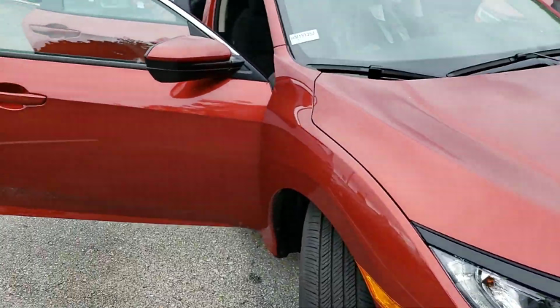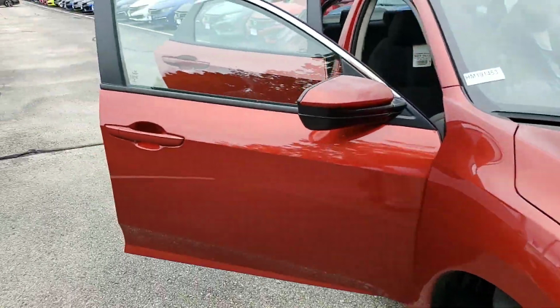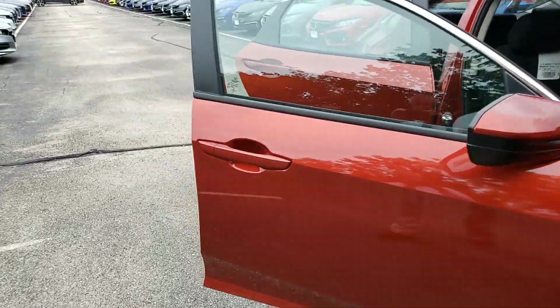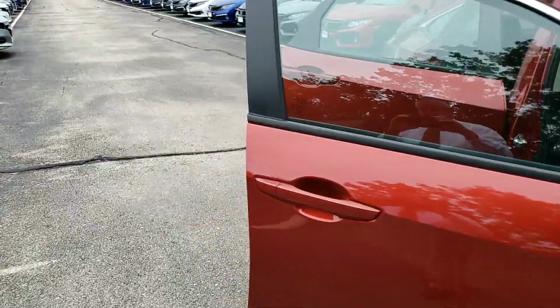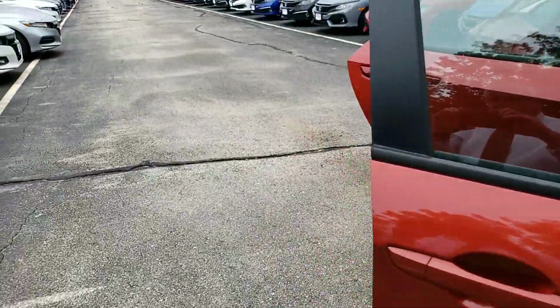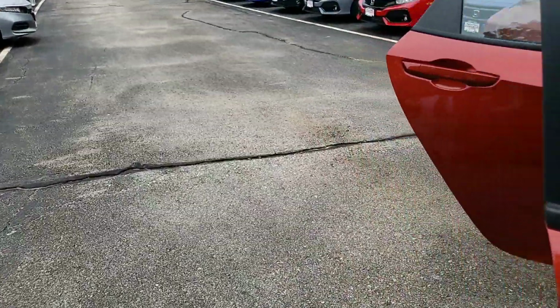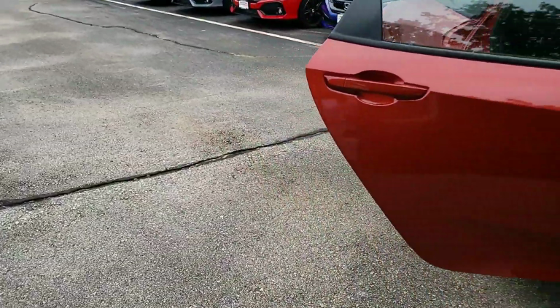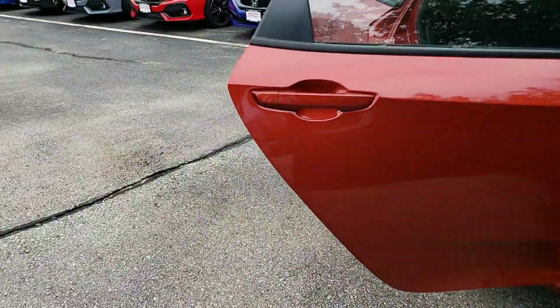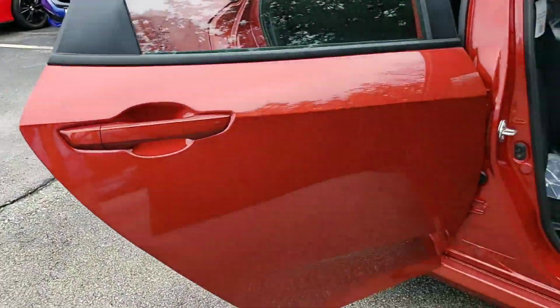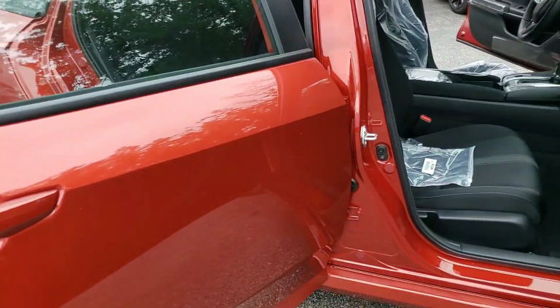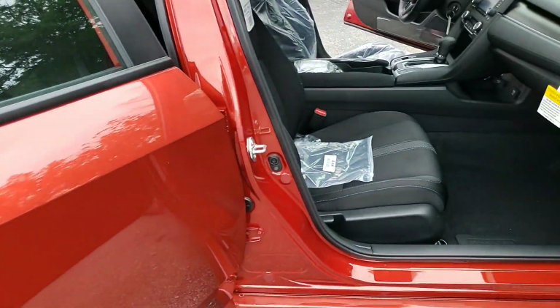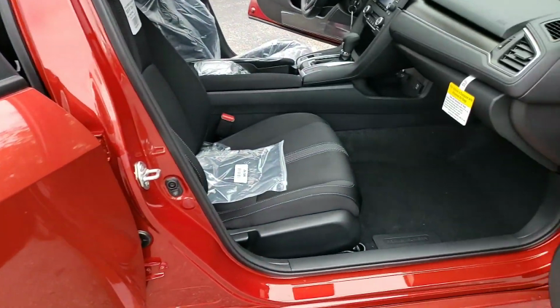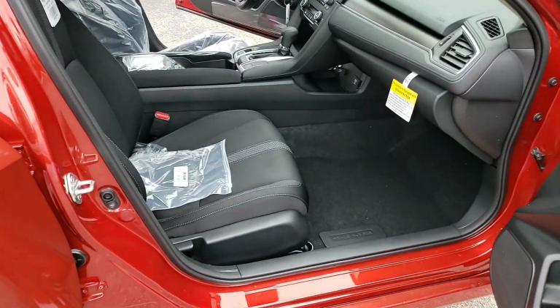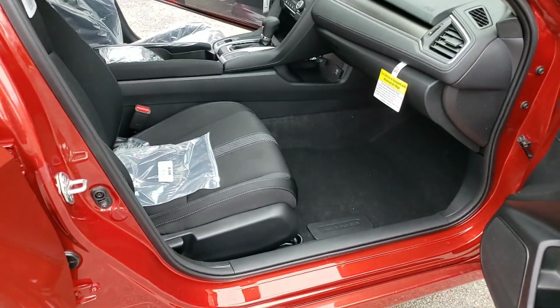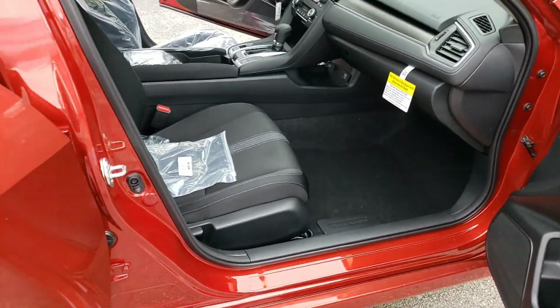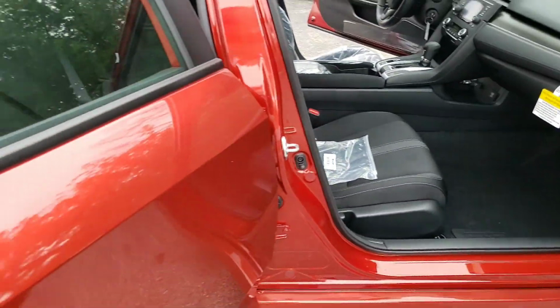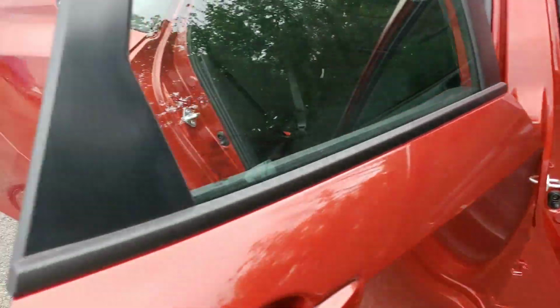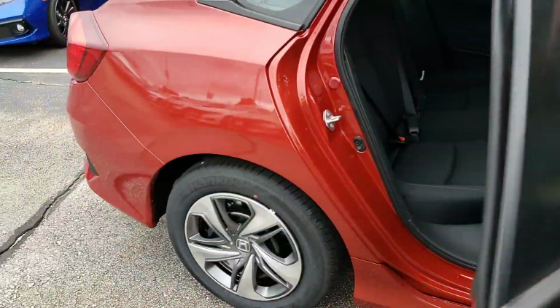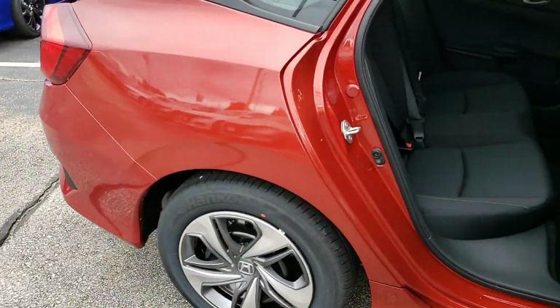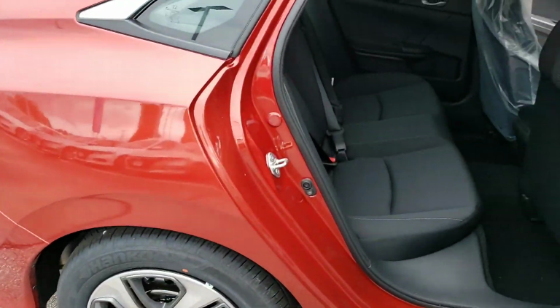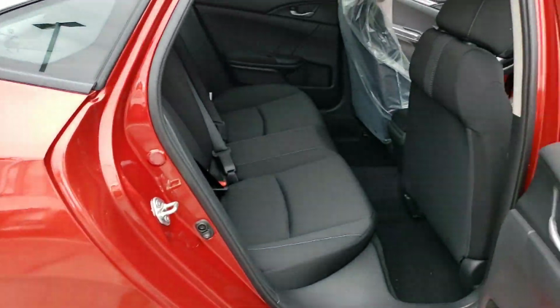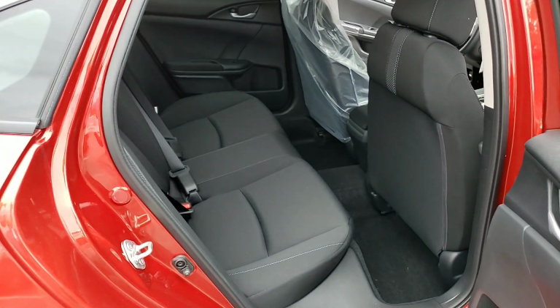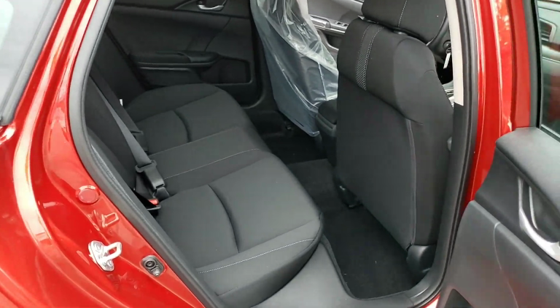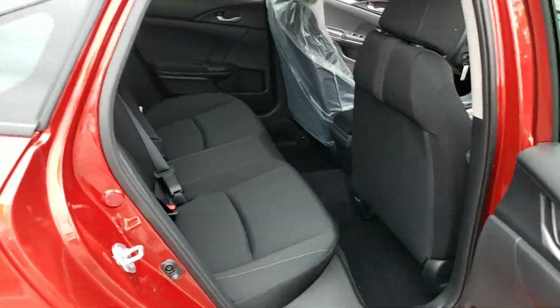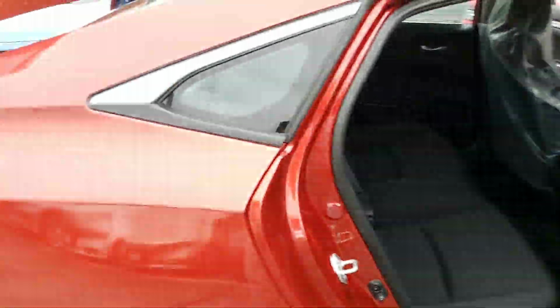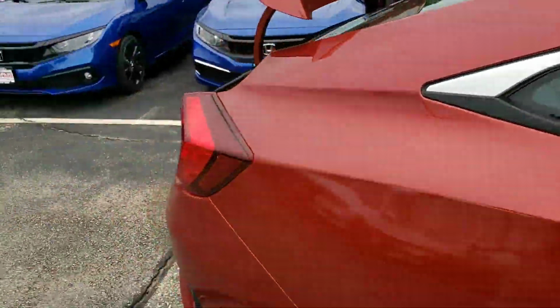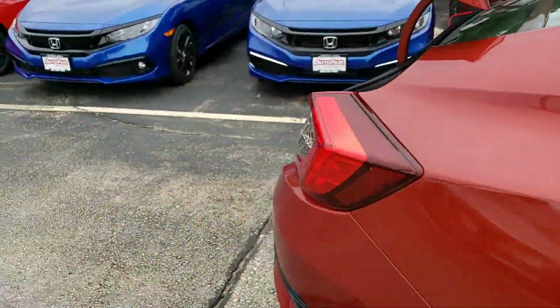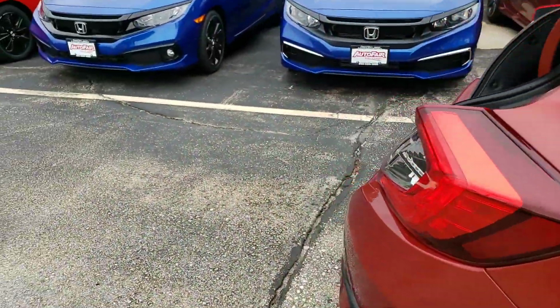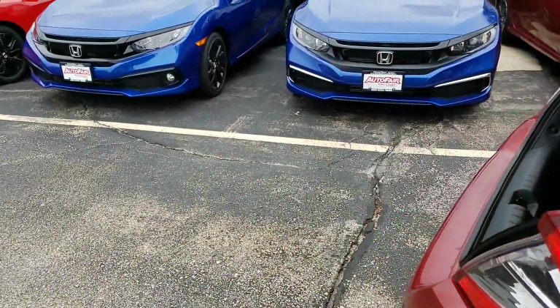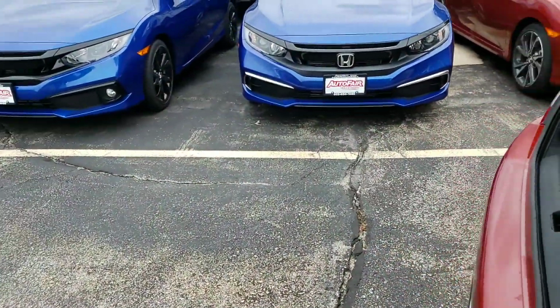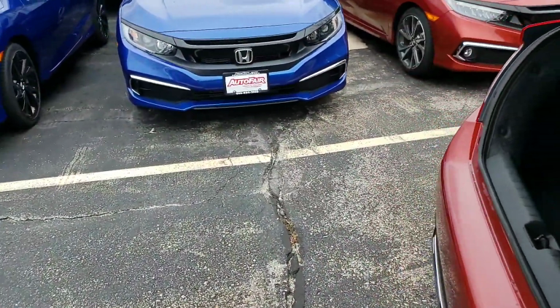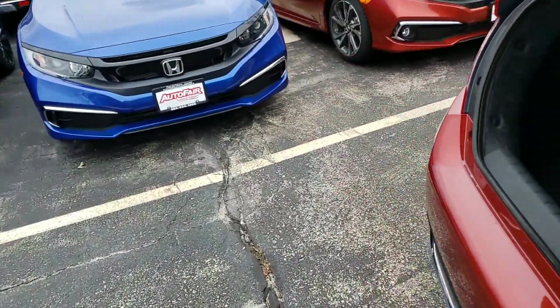Take a look inside your new vehicle and you're going to see the front passenger has plenty of room. The rear passengers as well have plenty of room. And as you can see, the Civic's cargo area — trunk area — is huge.